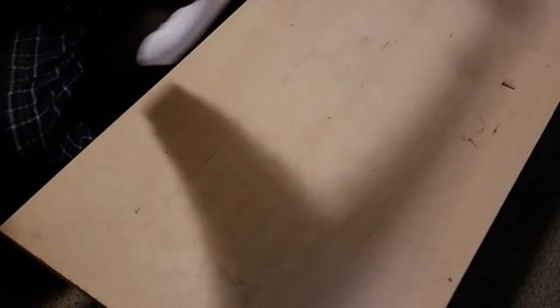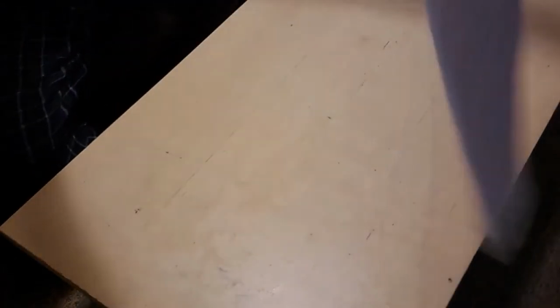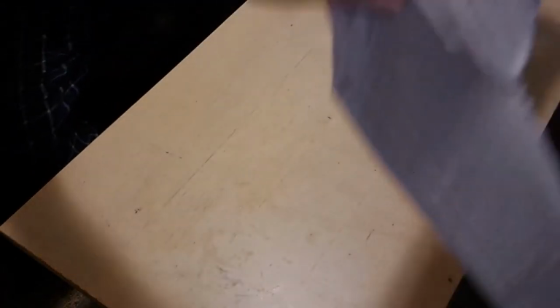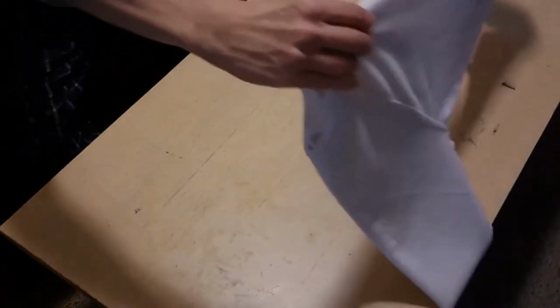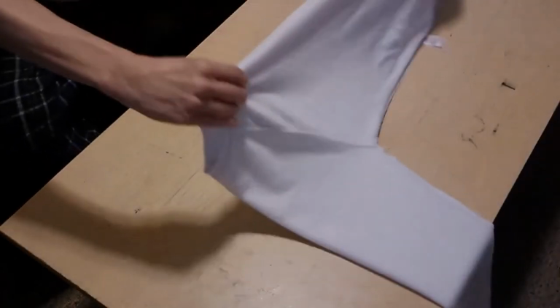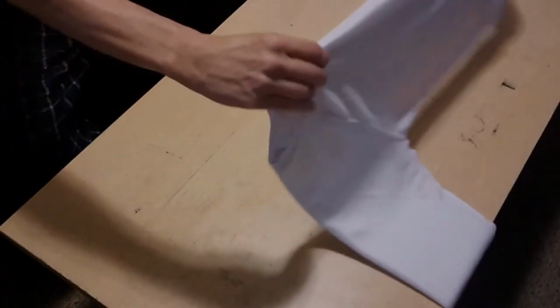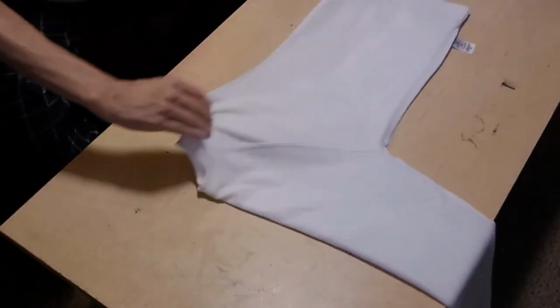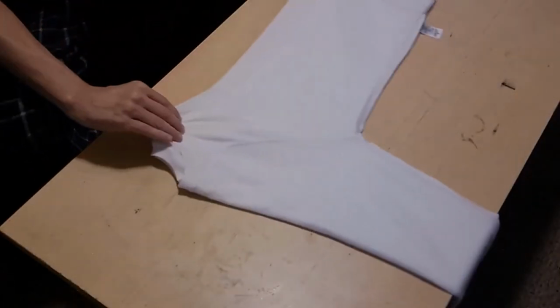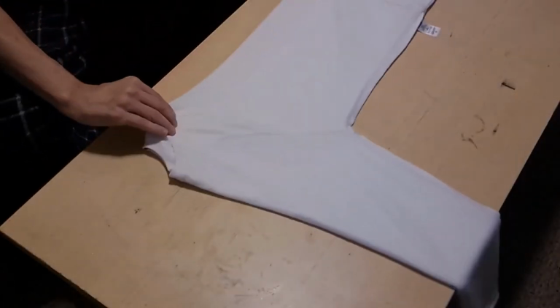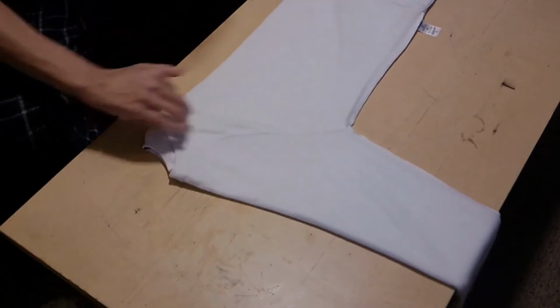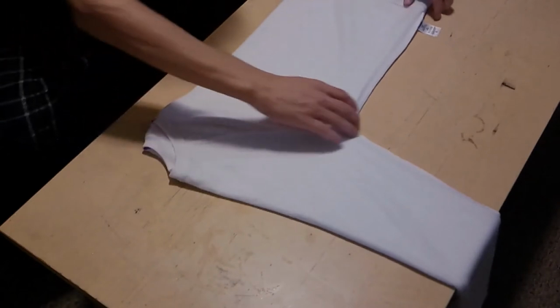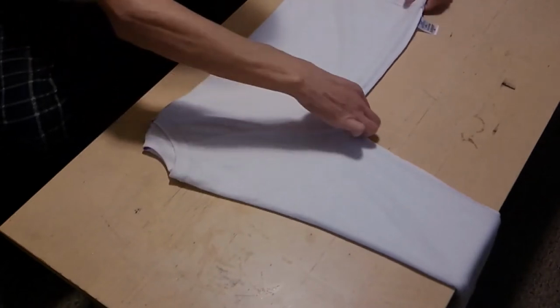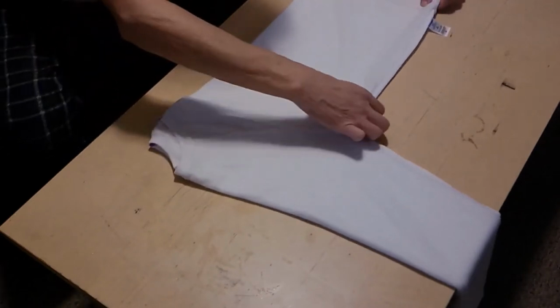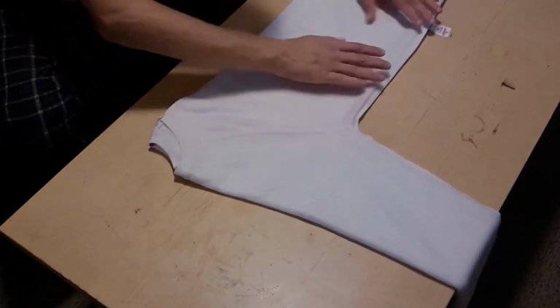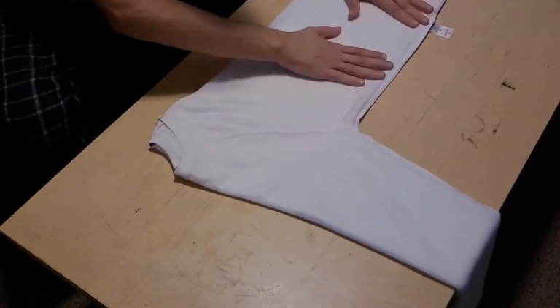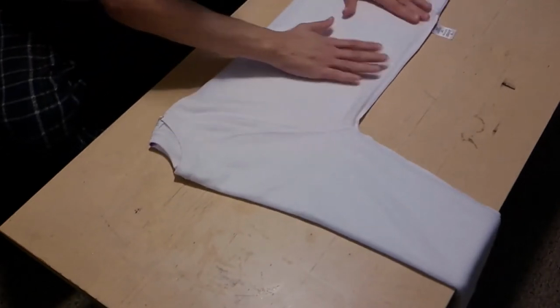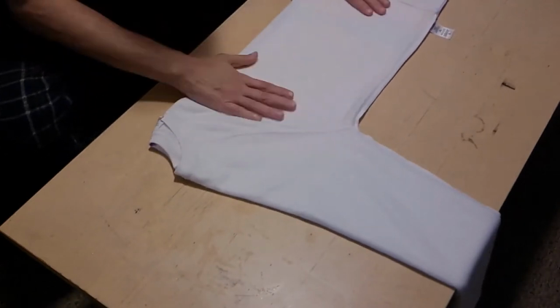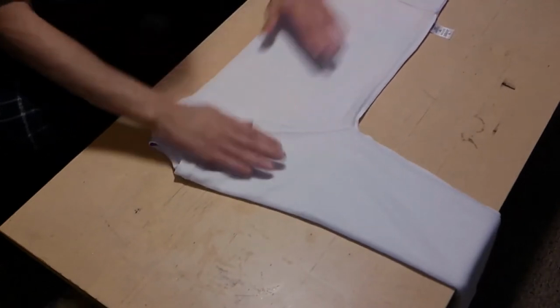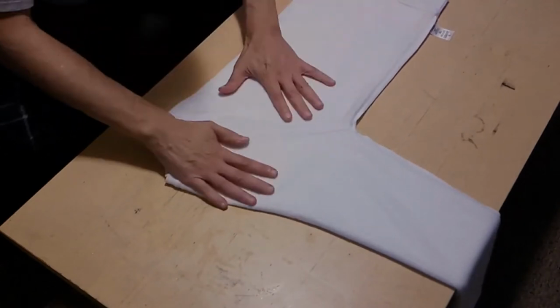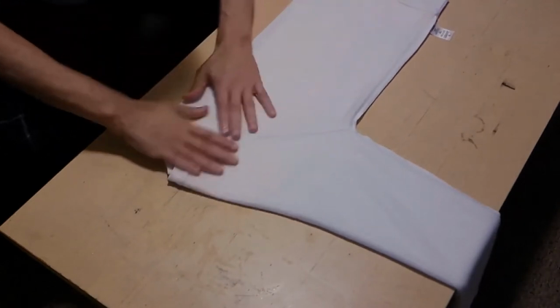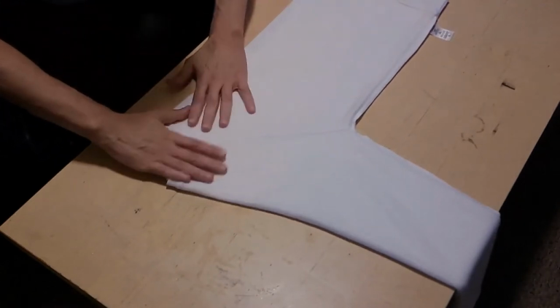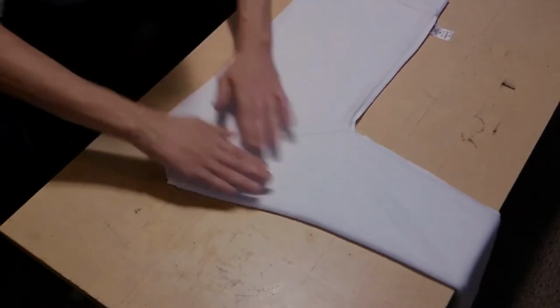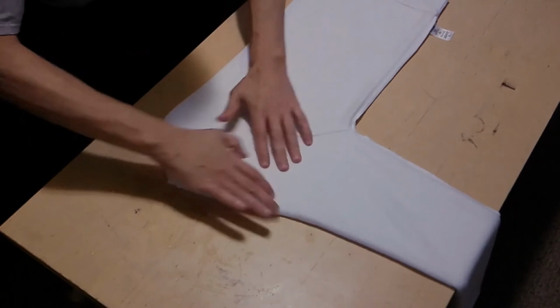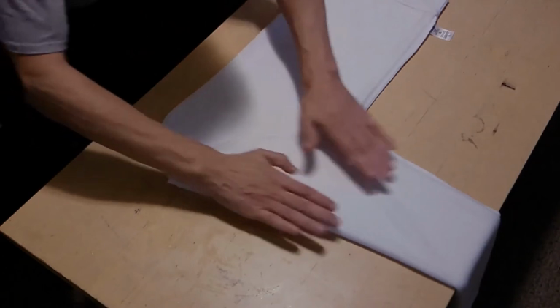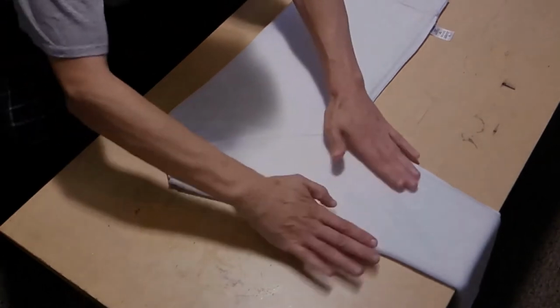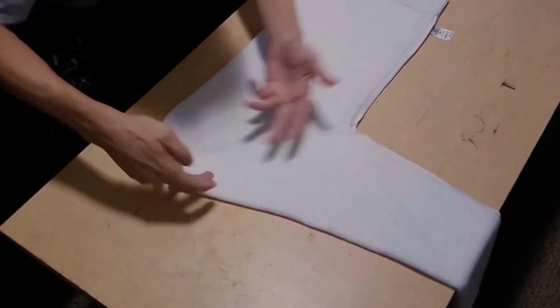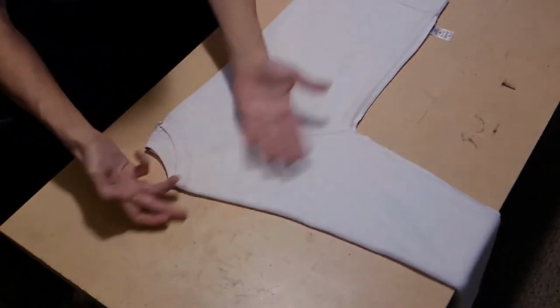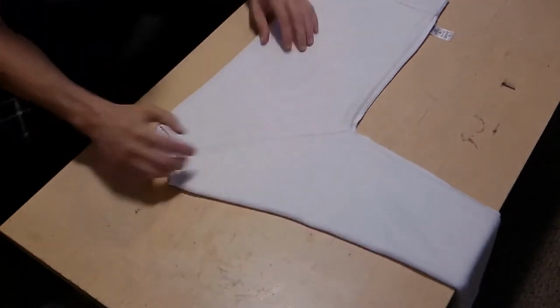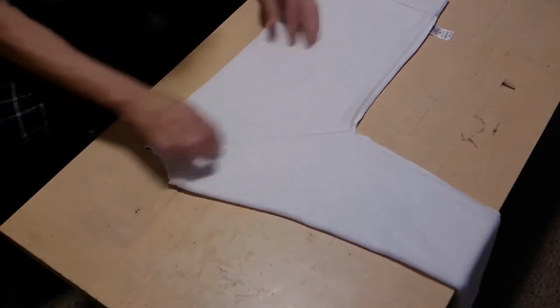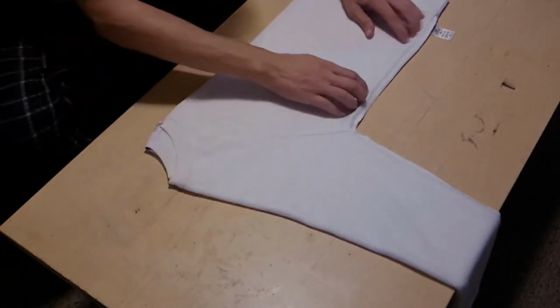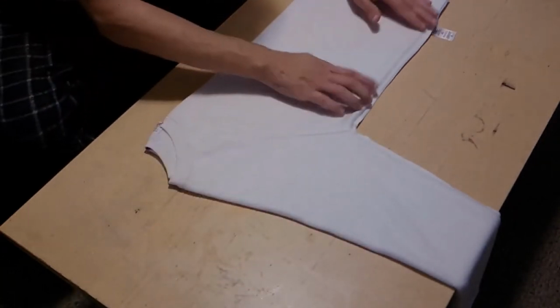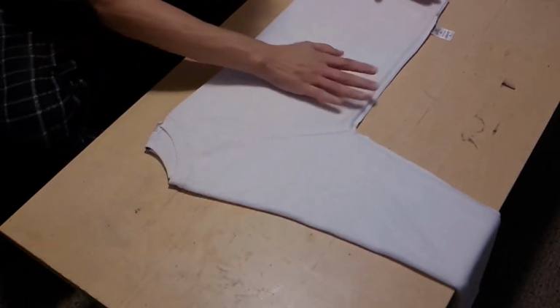That's when I'll usually flip the shirt around so that the center point of the front is toward me. Voila, beautiful.